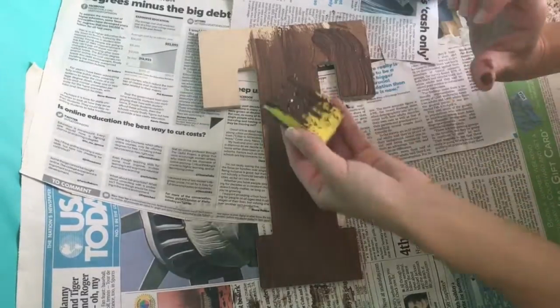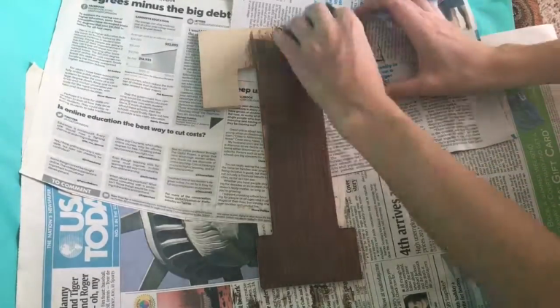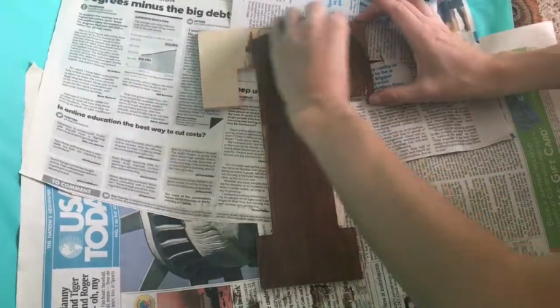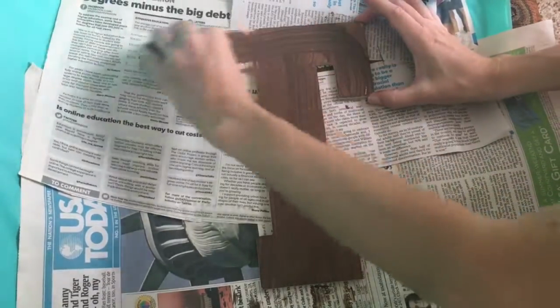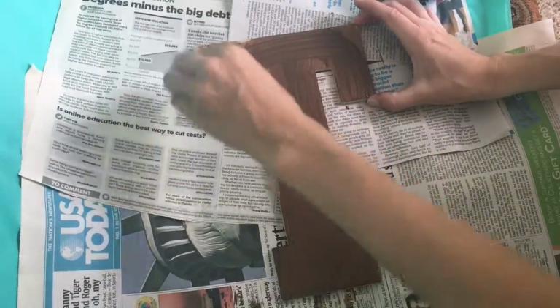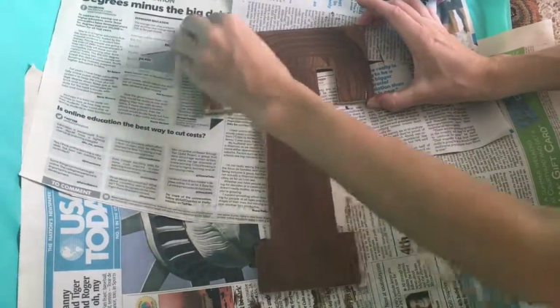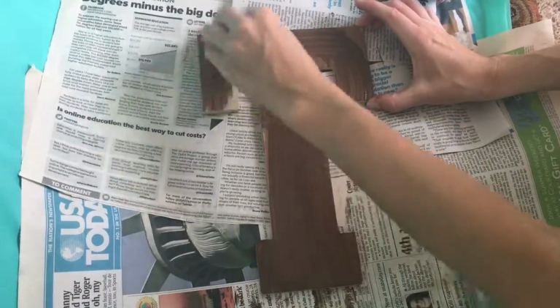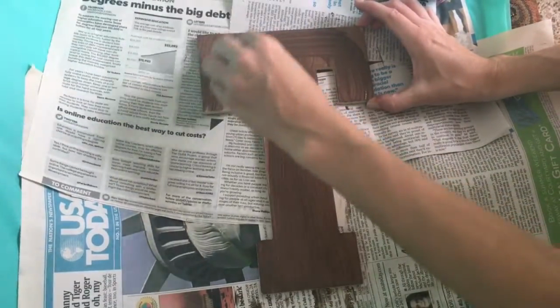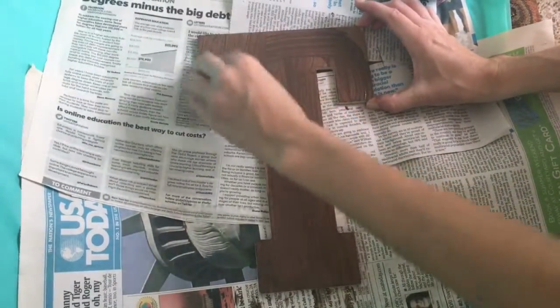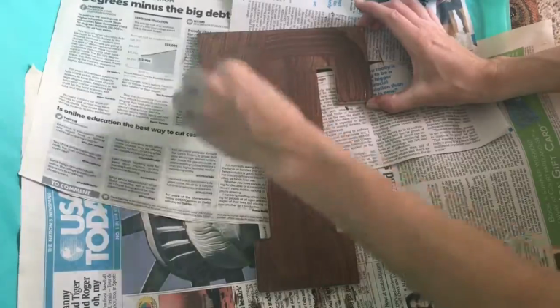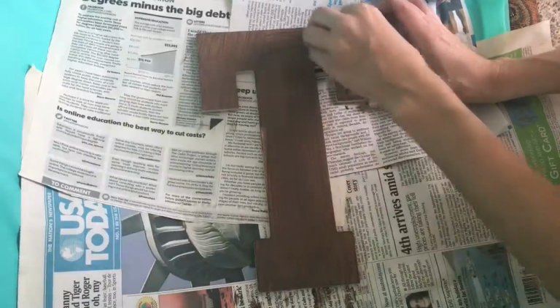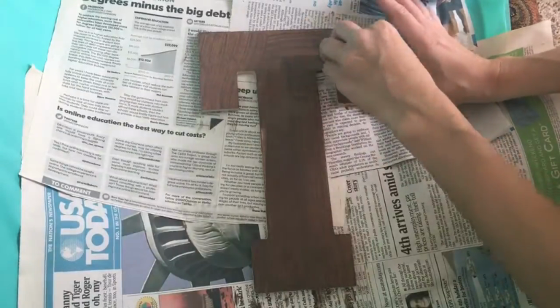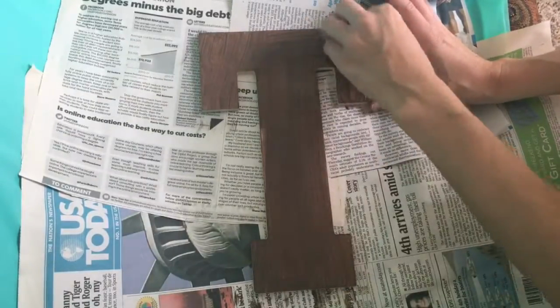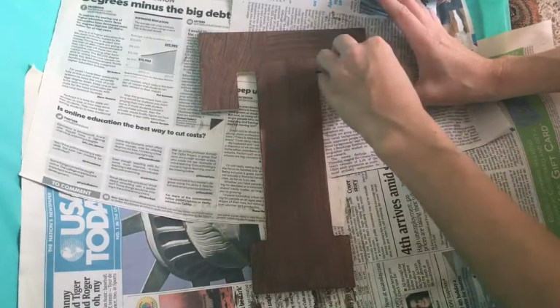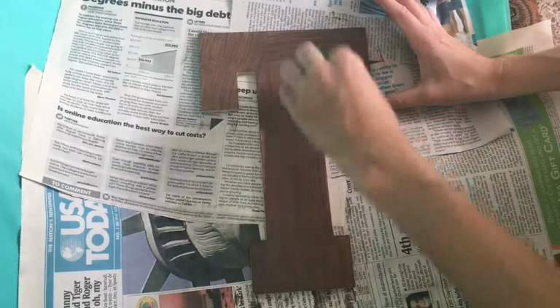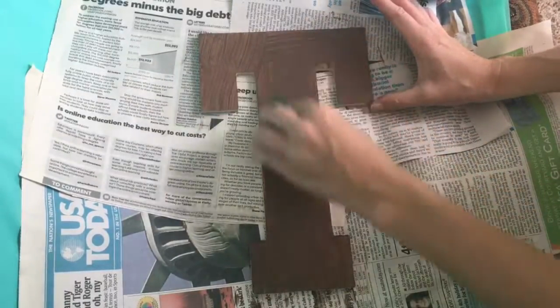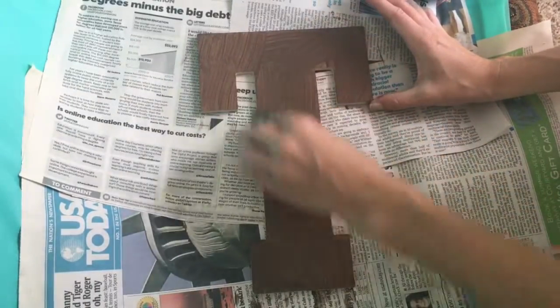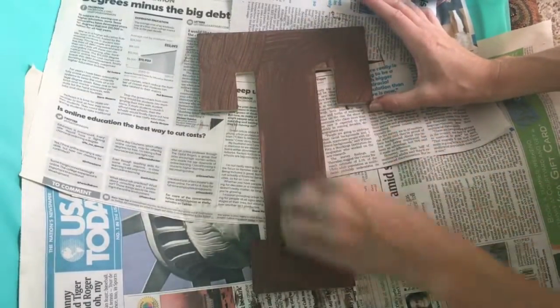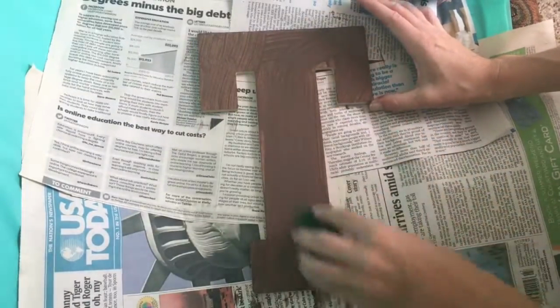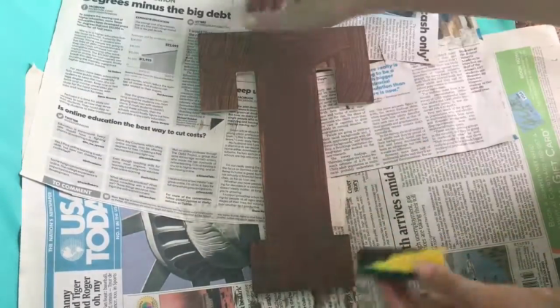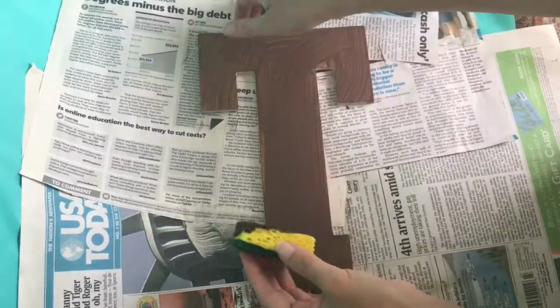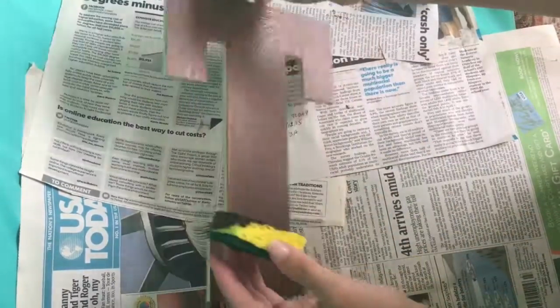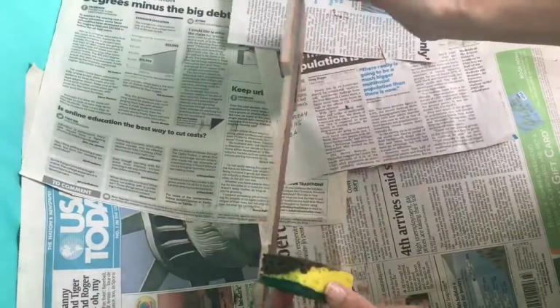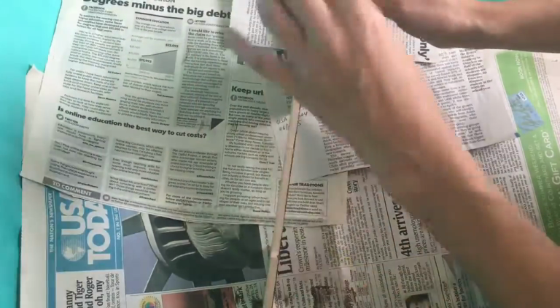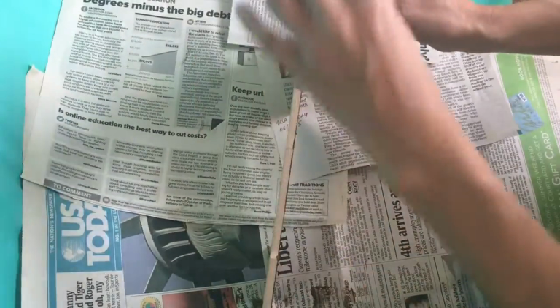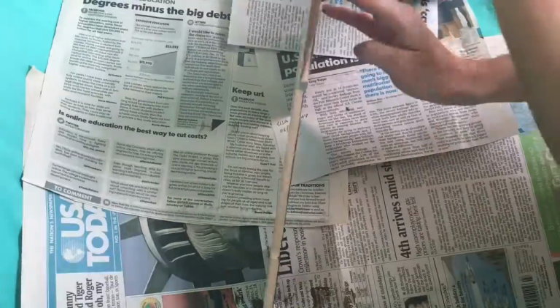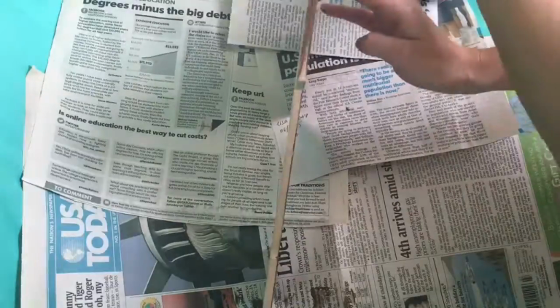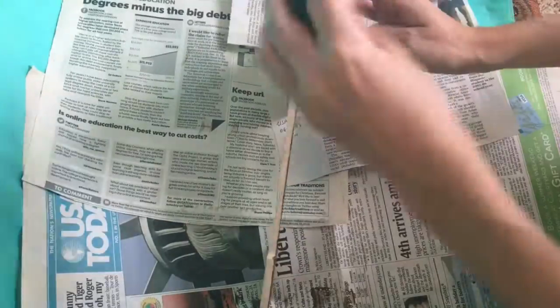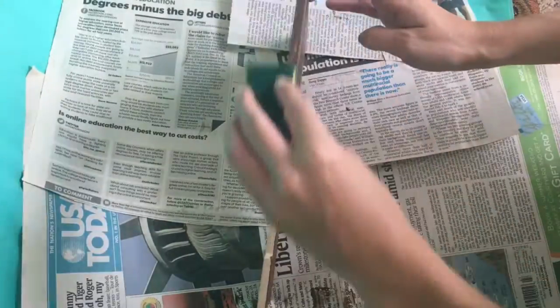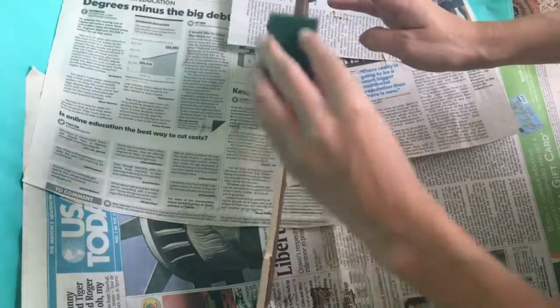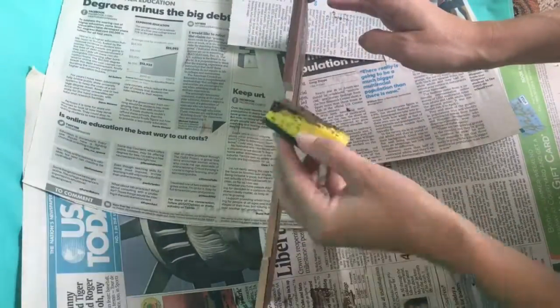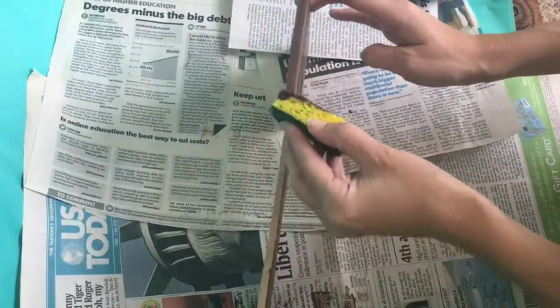This step right here is completely optional. The reason I'm painting the letter is because when I start laying the corks down, there will be some gaps in between them, and this just helps camouflage those gaps.